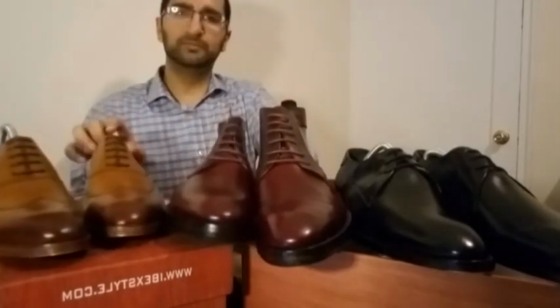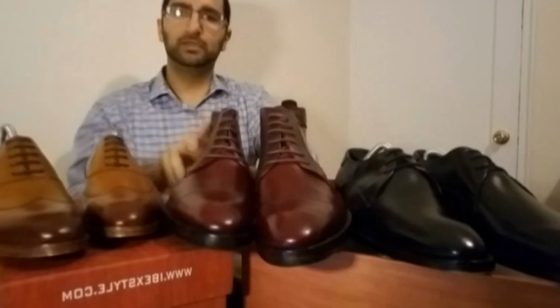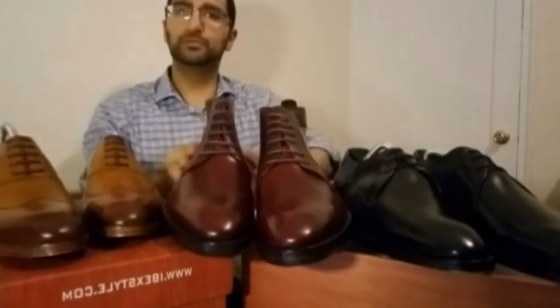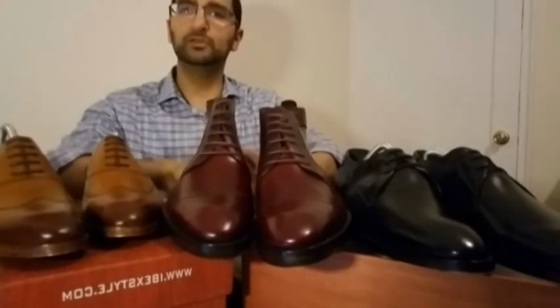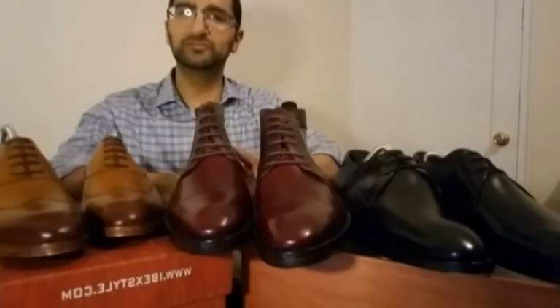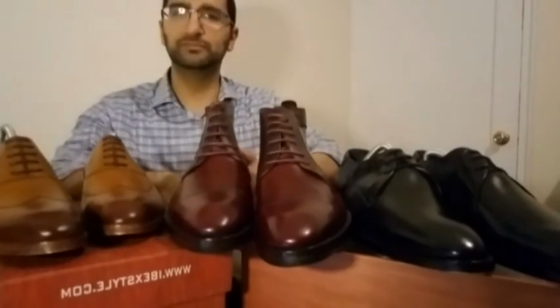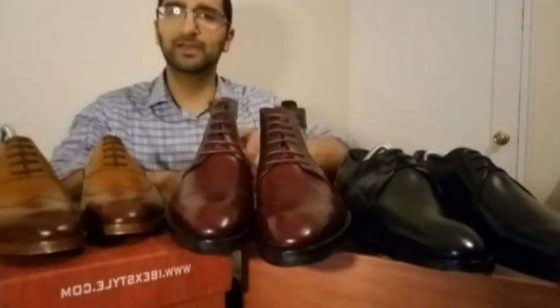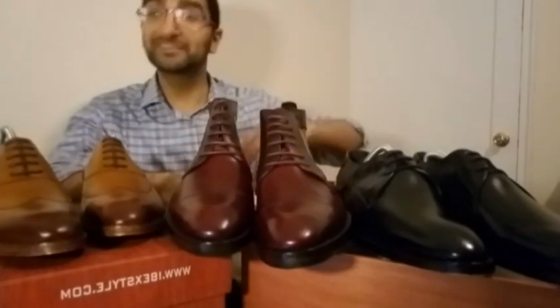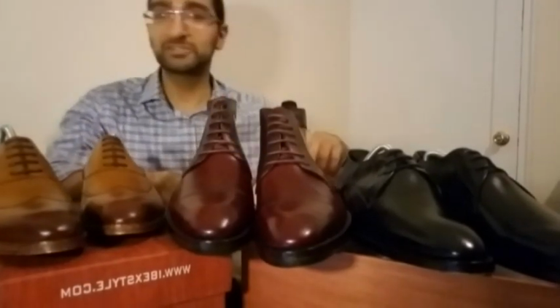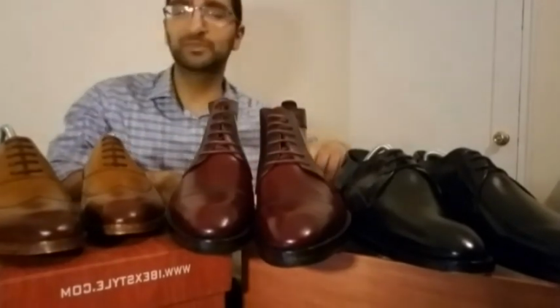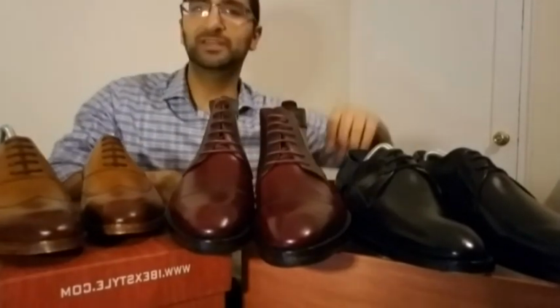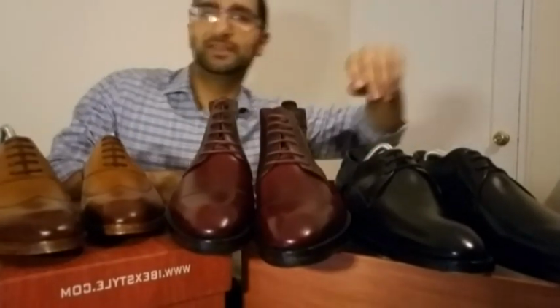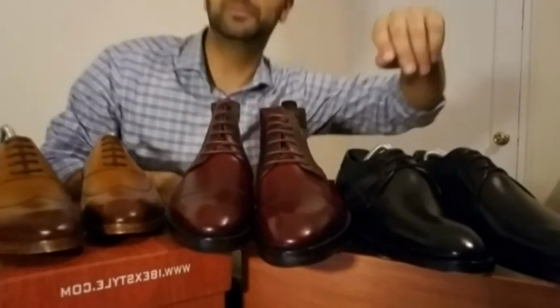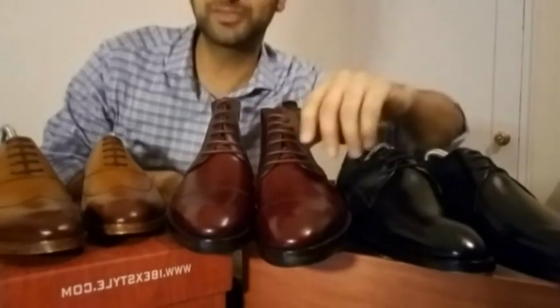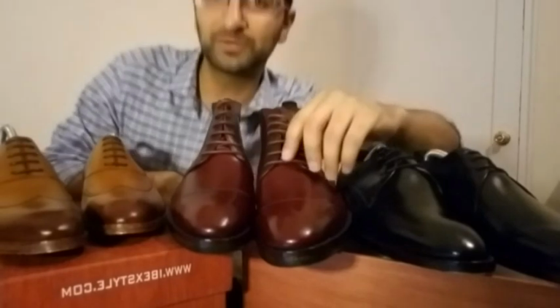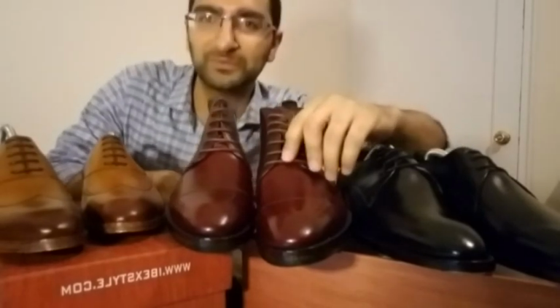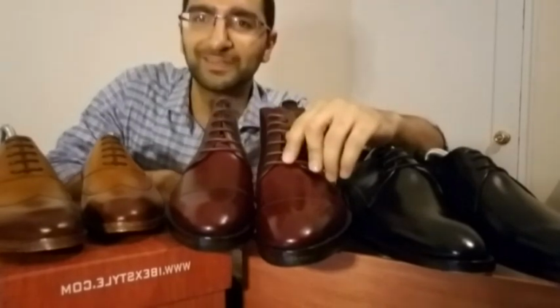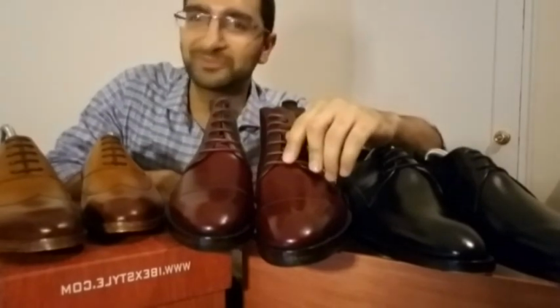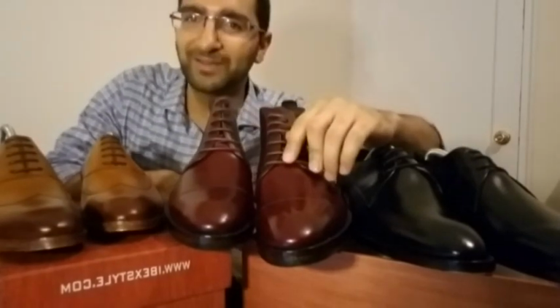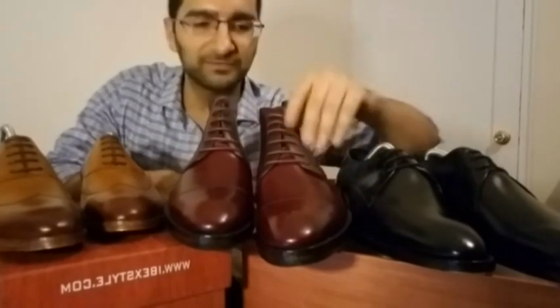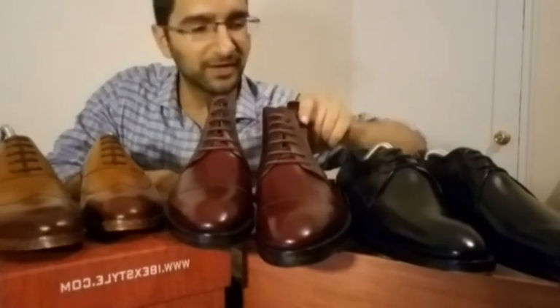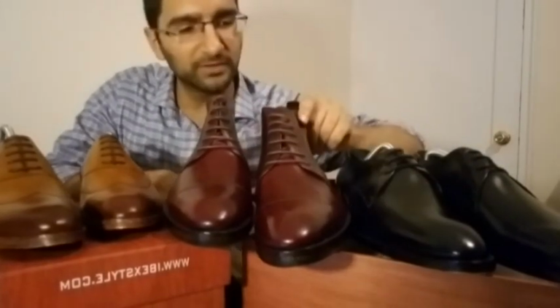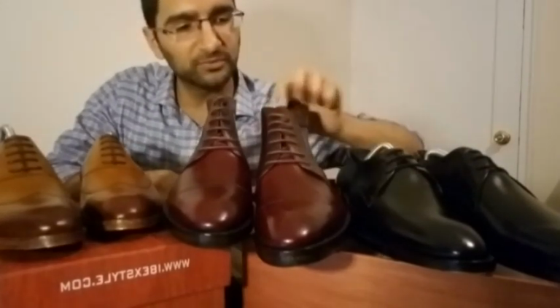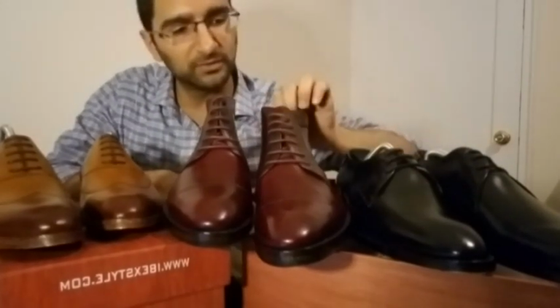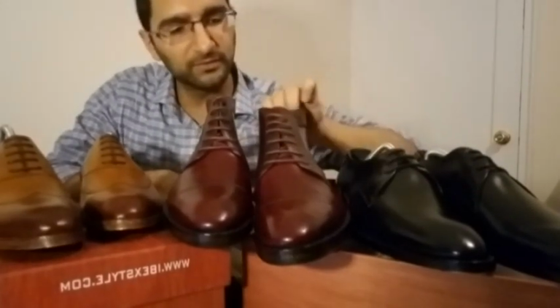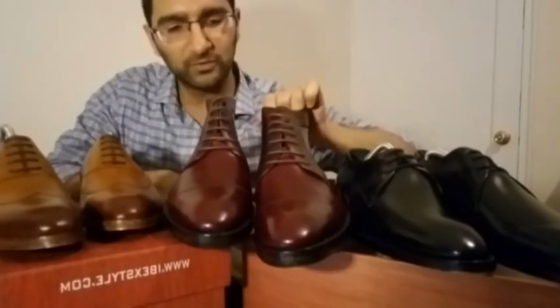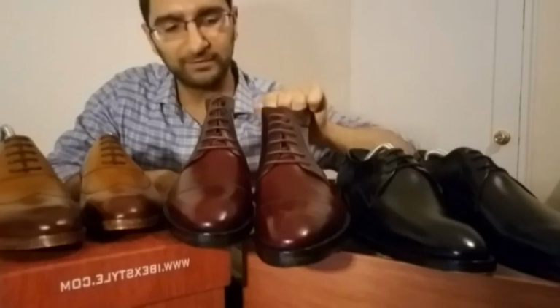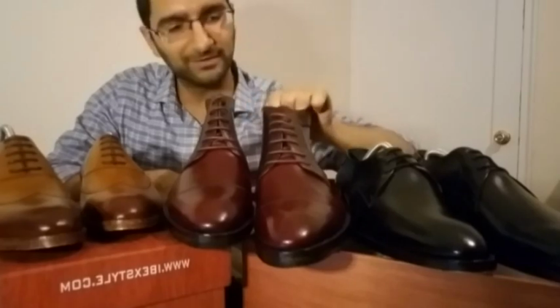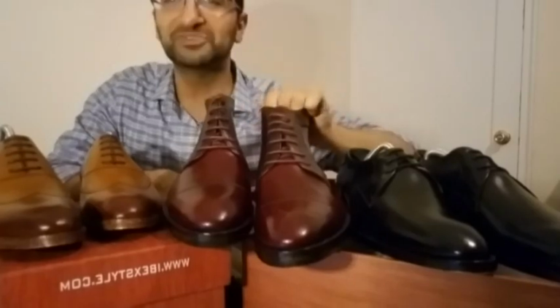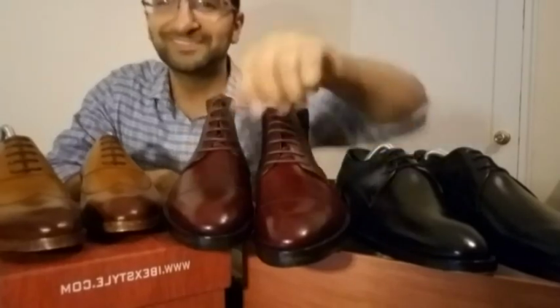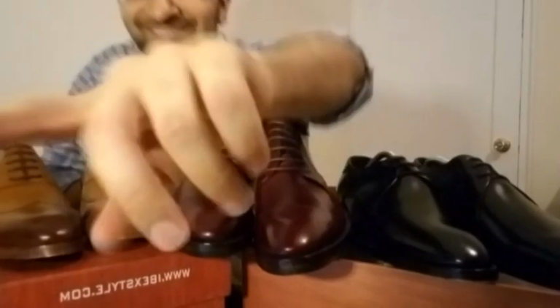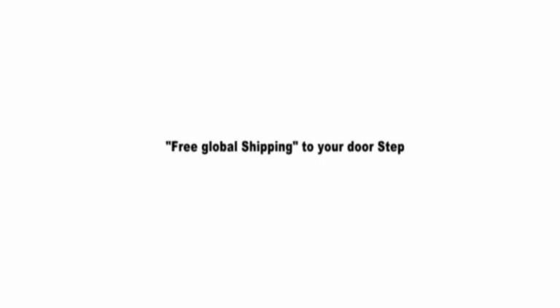So there you have it — my three new pairs of shoes. Thanks so much, I really appreciate it. I'm looking forward to really wearing these high quality, beautiful, full grain leather shoes. Thank you.